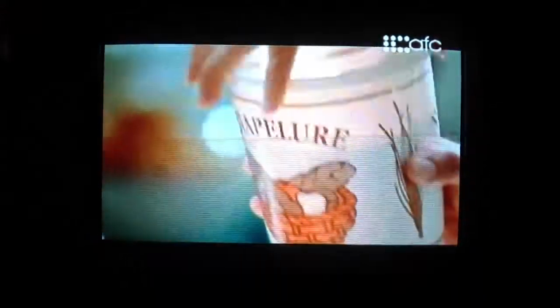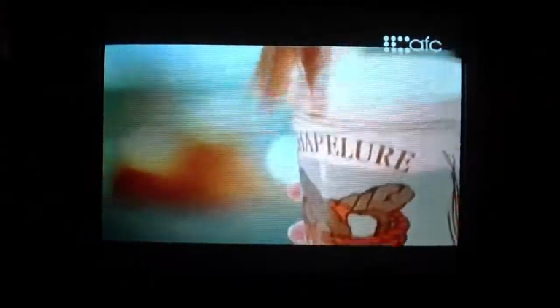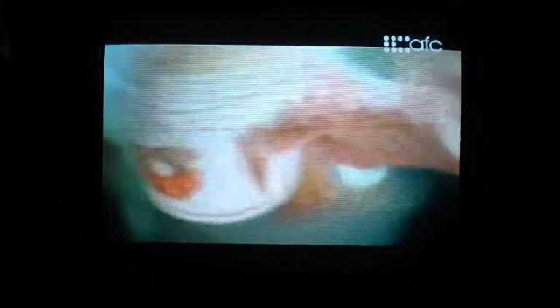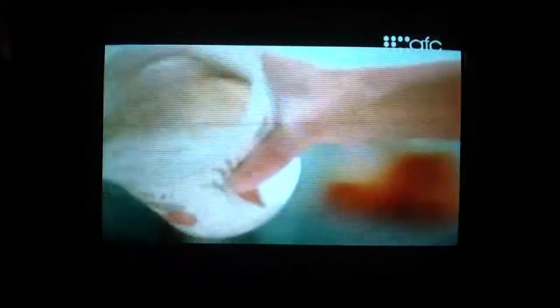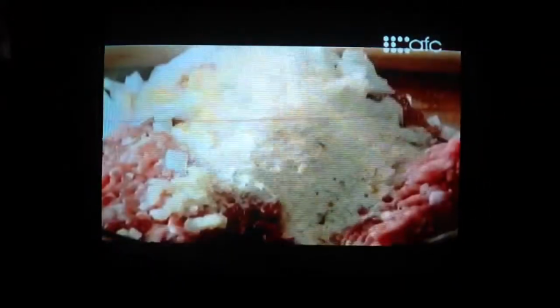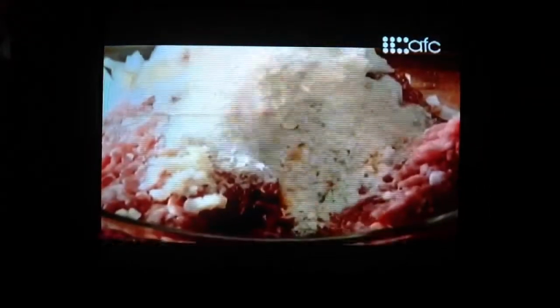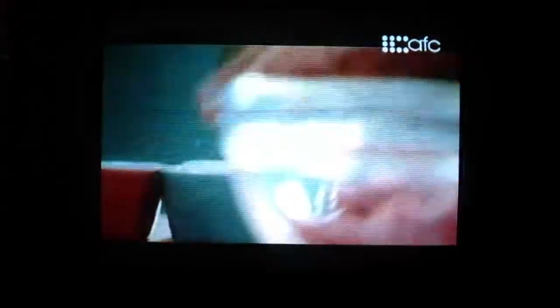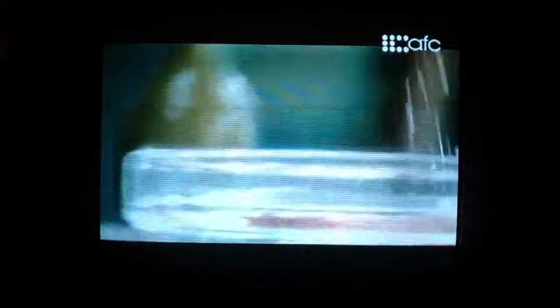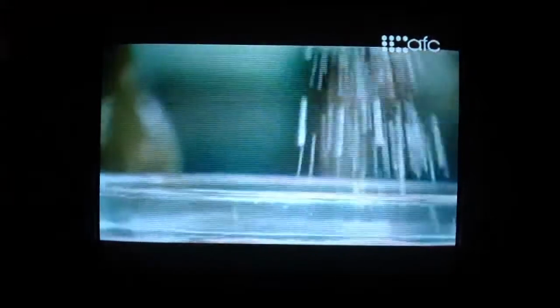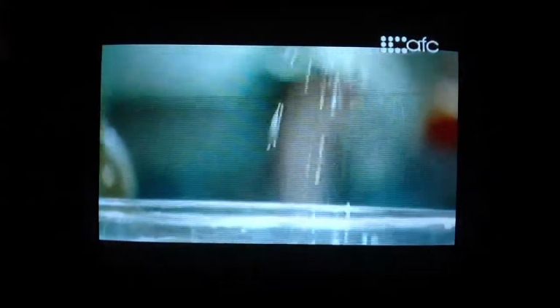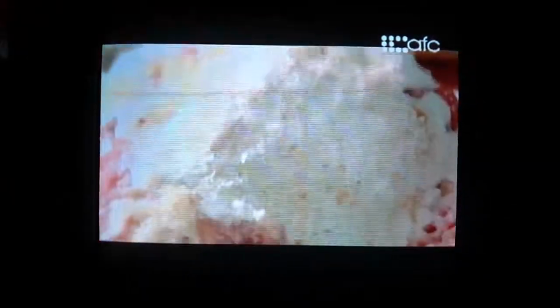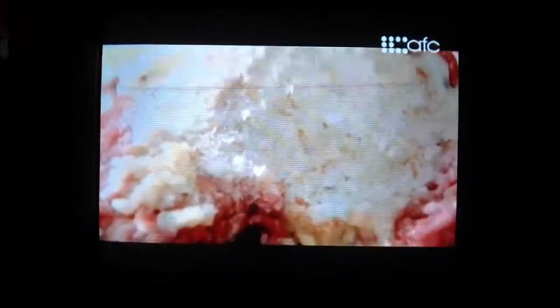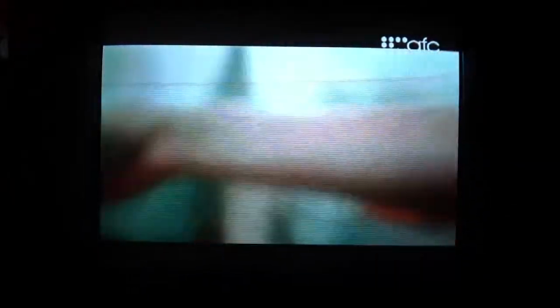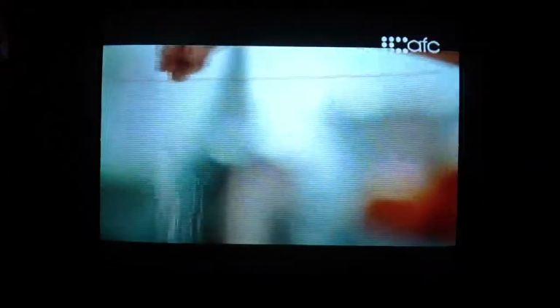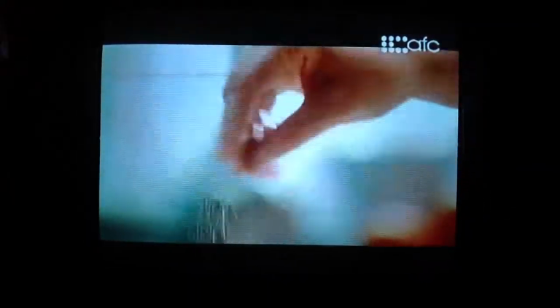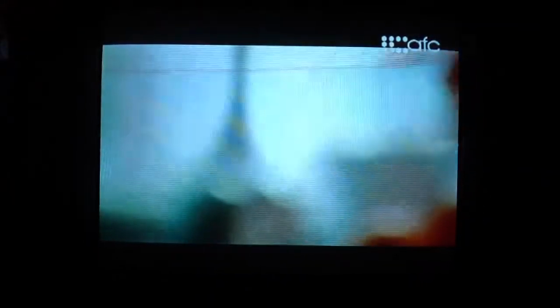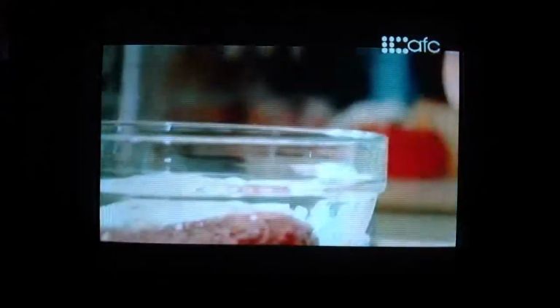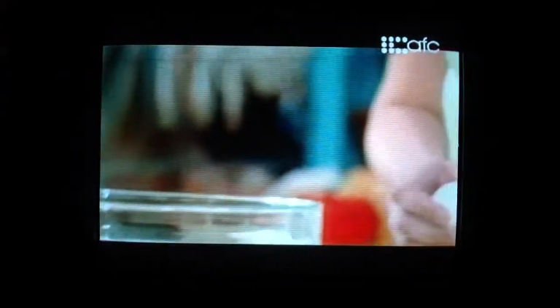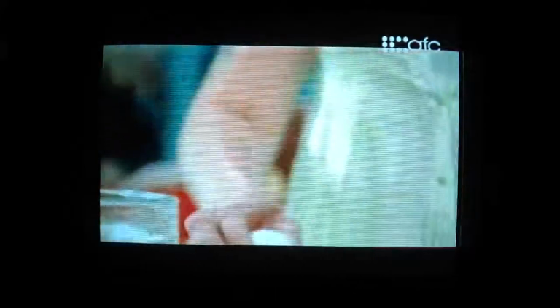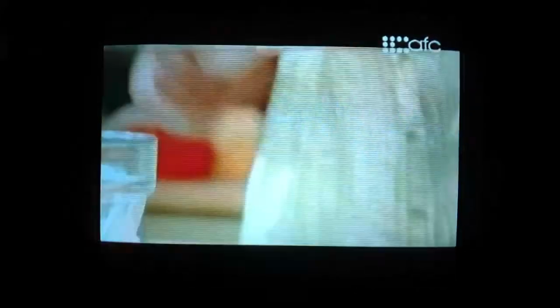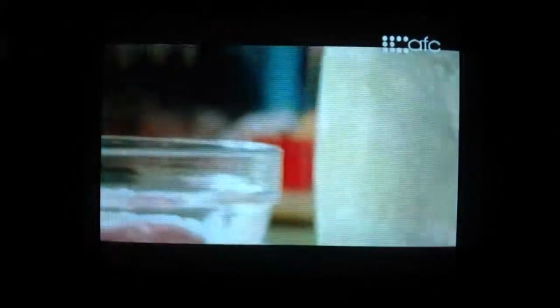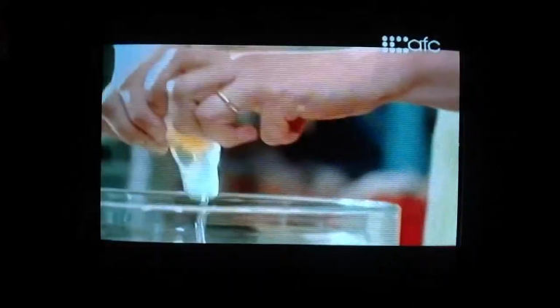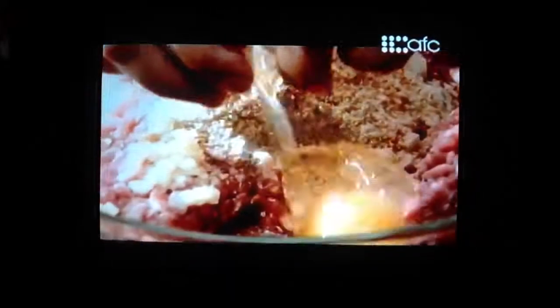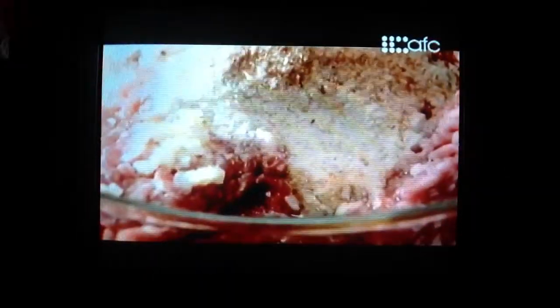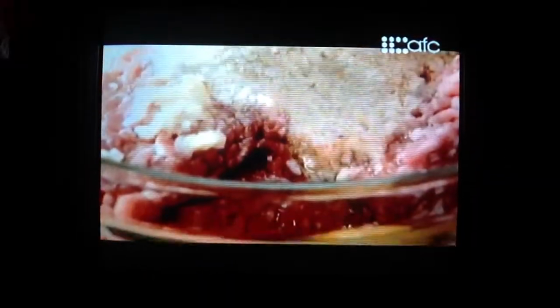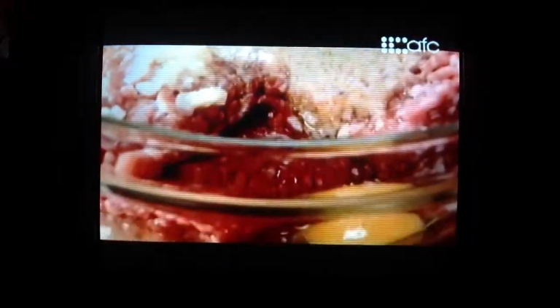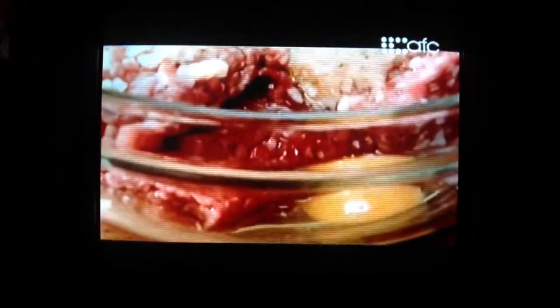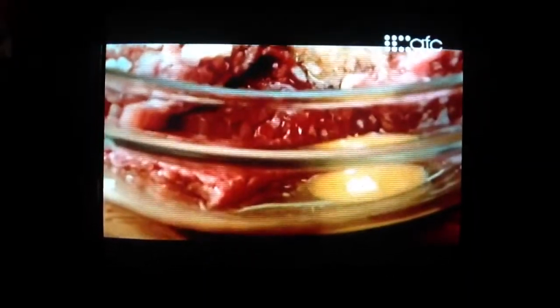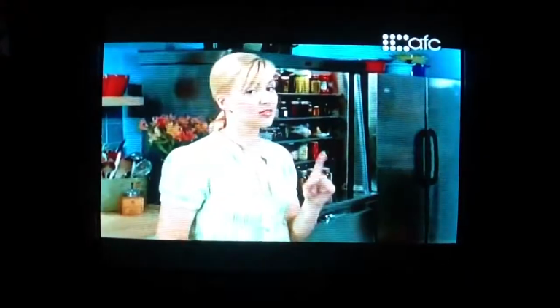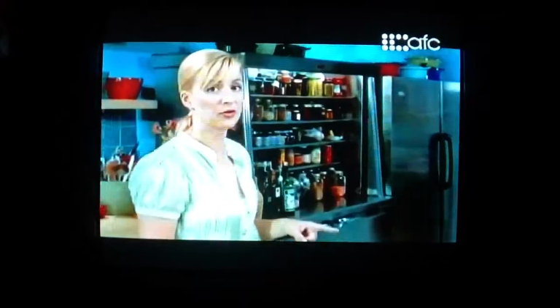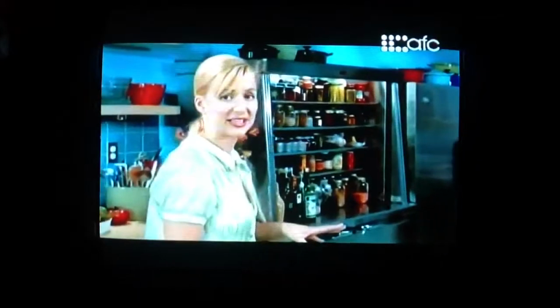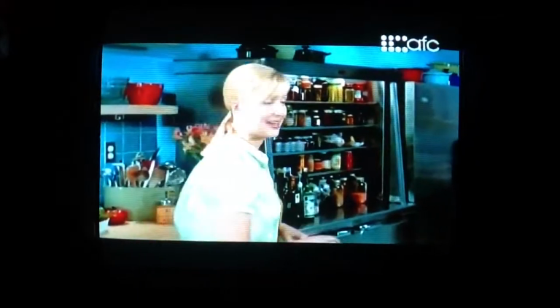A little bit of breadcrumb. Salt and pepper, too. And a single egg. Right now, this is Burger 101. This is the fundamental basics, but I've got some more flavor to add.